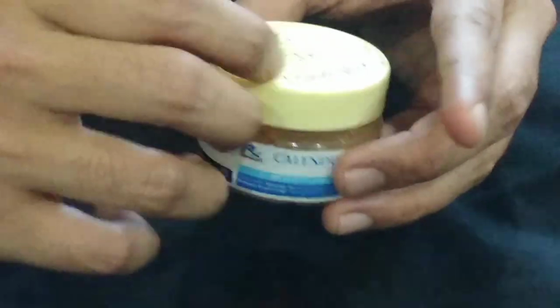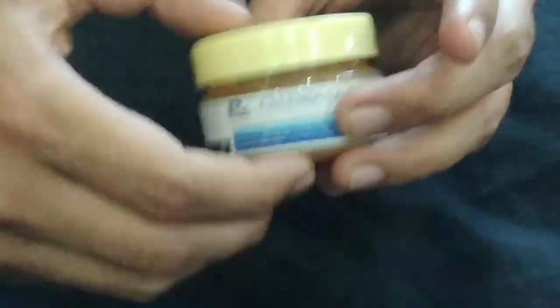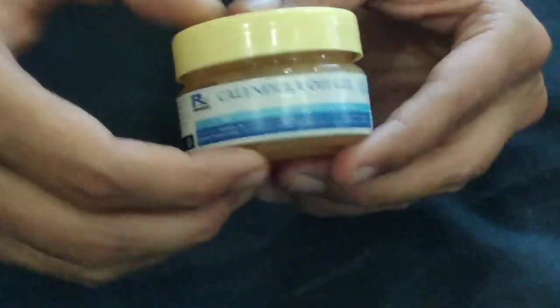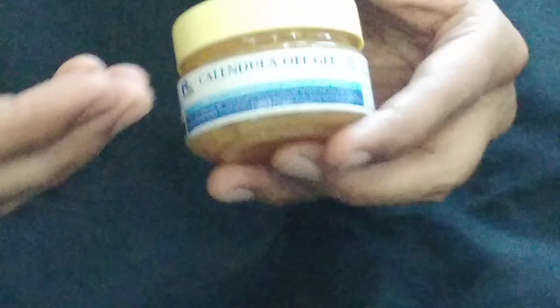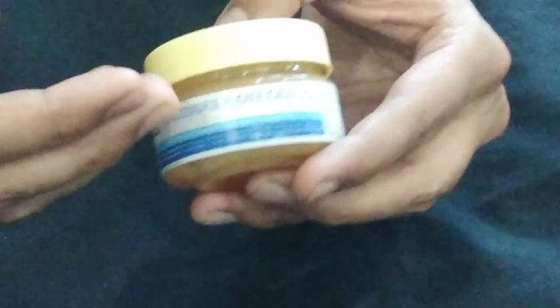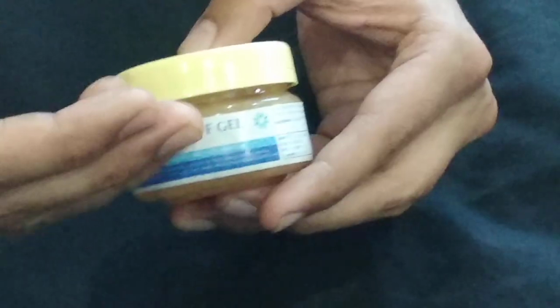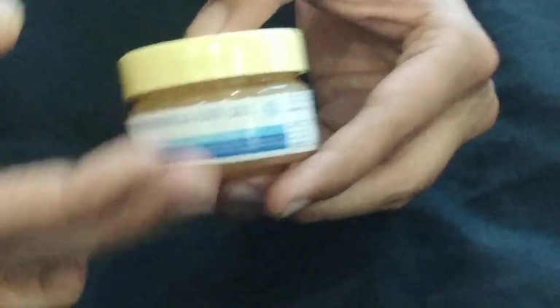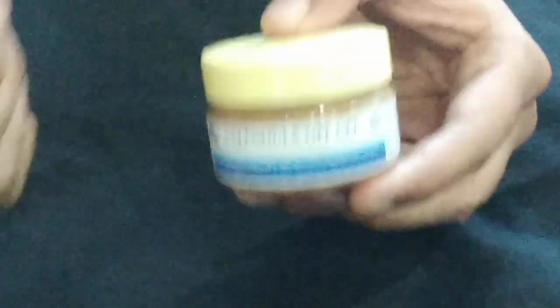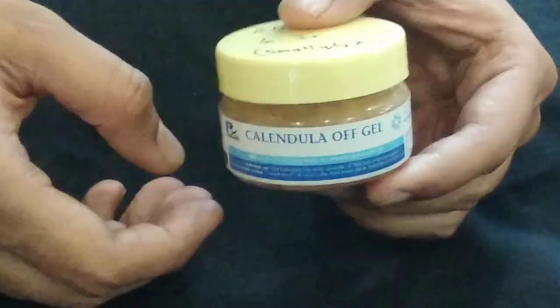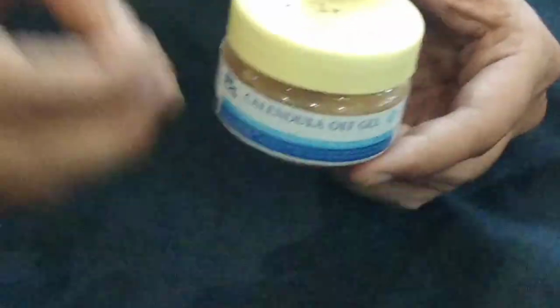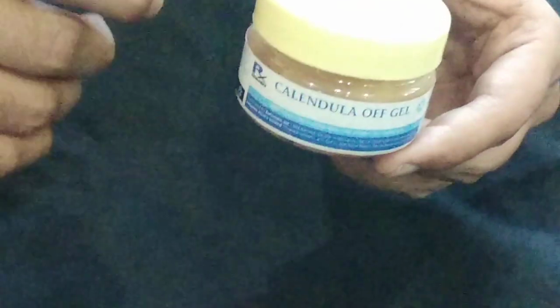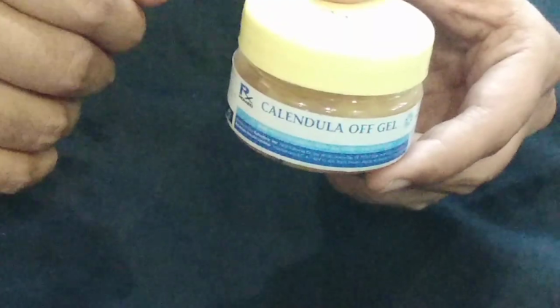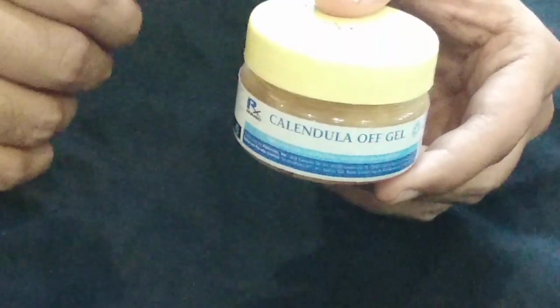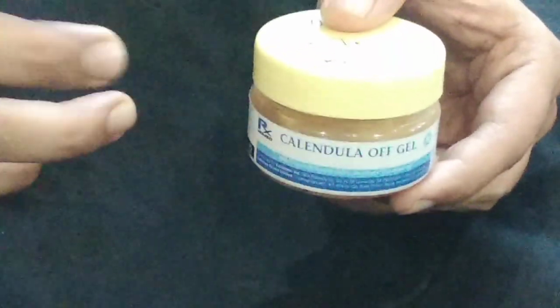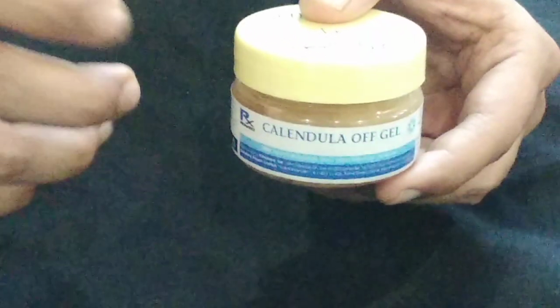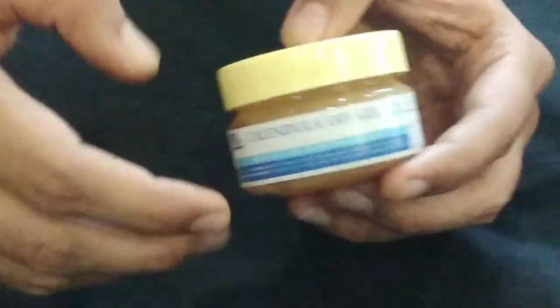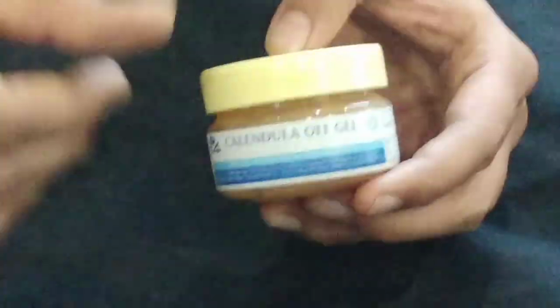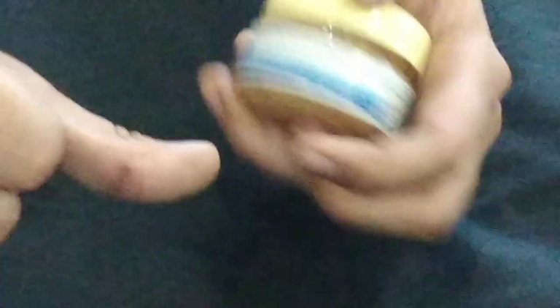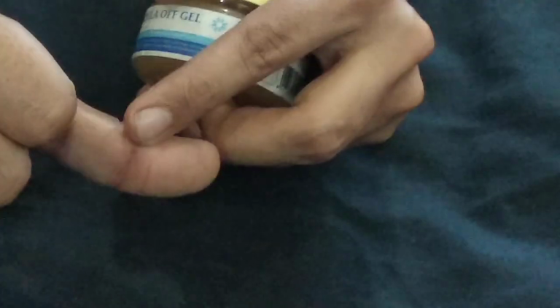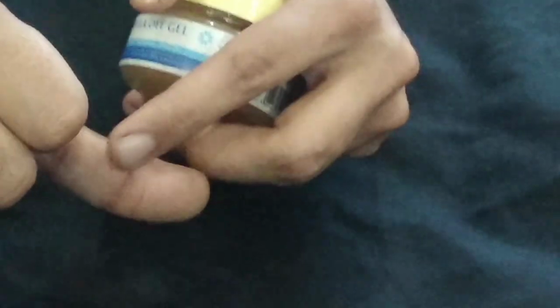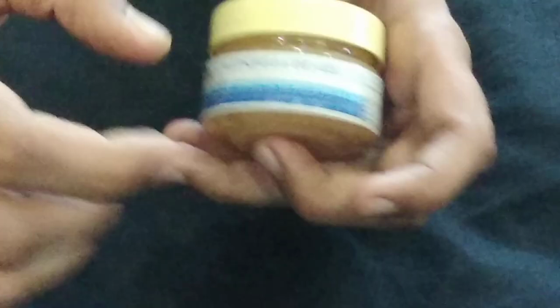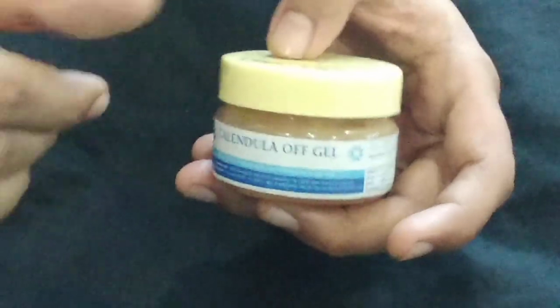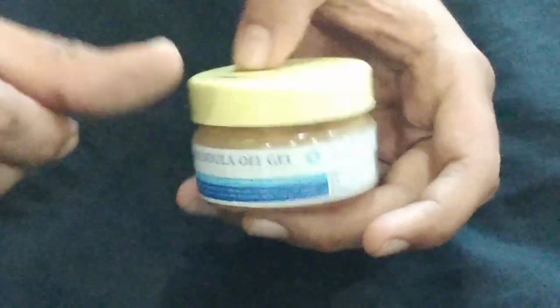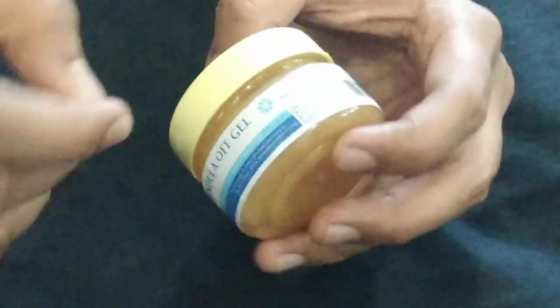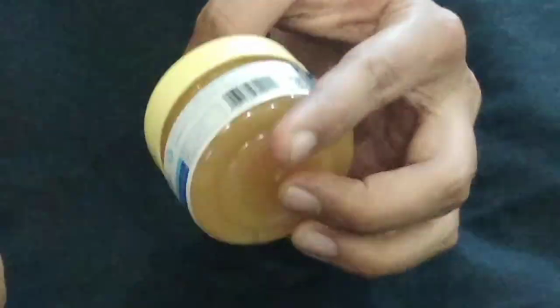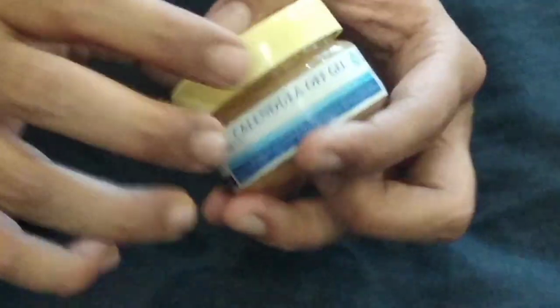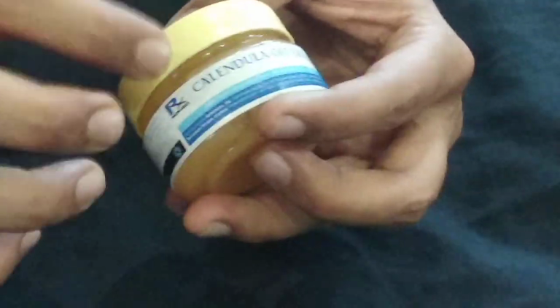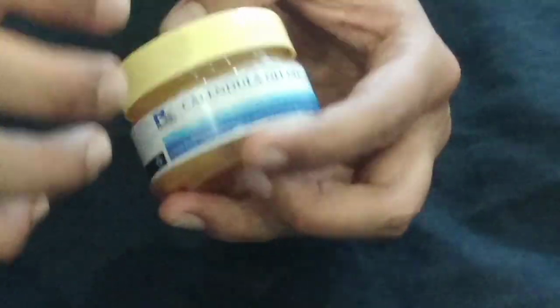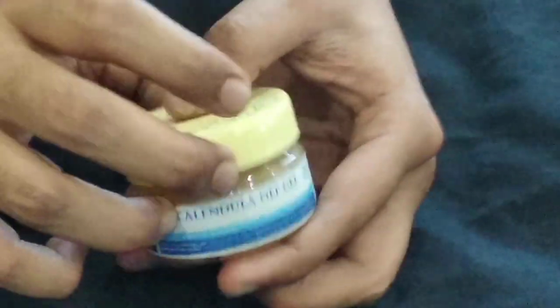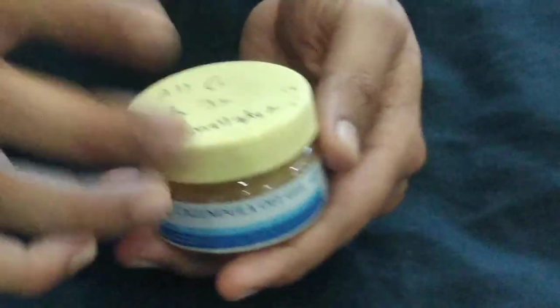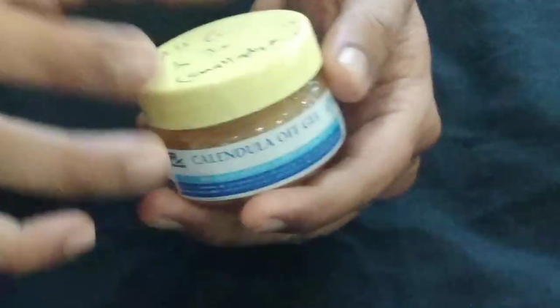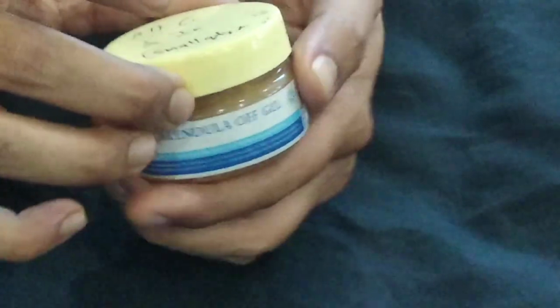Coming back to the topic, this is calendula officinalis gel and it is made of the marigold plant which has healing properties — it speeds up your healing process and also has antiseptic properties. This is 10% calendula mixed in an aloe vera base.